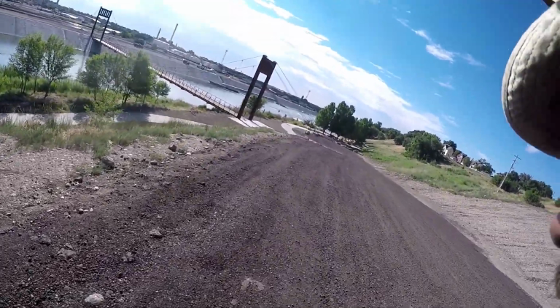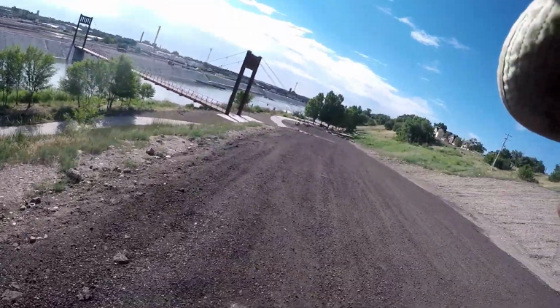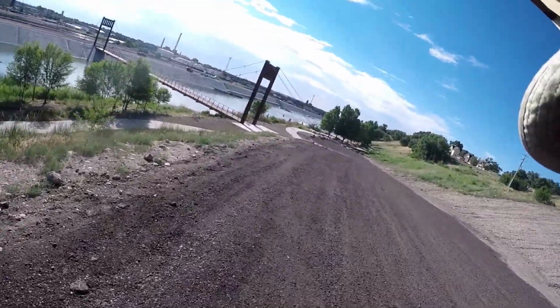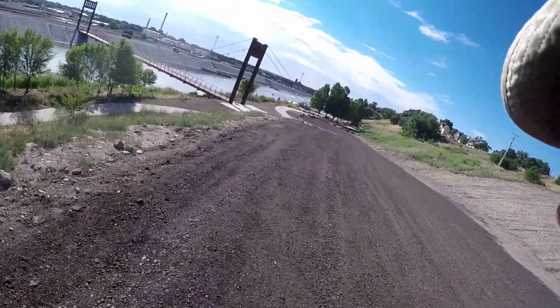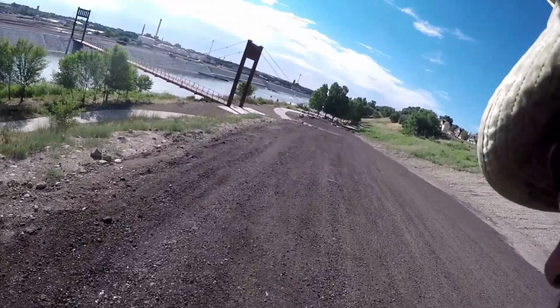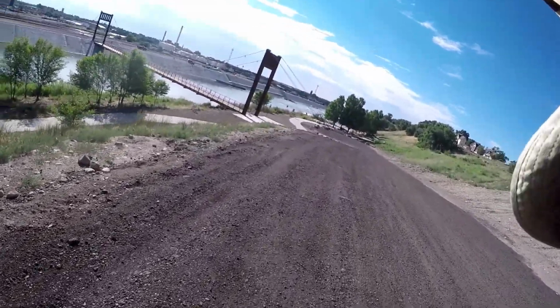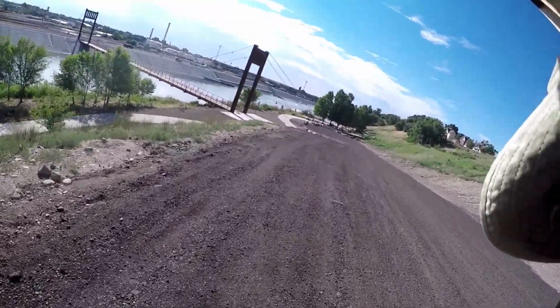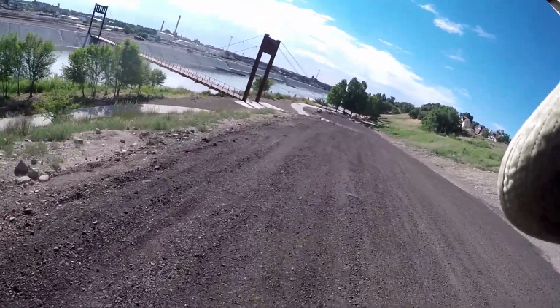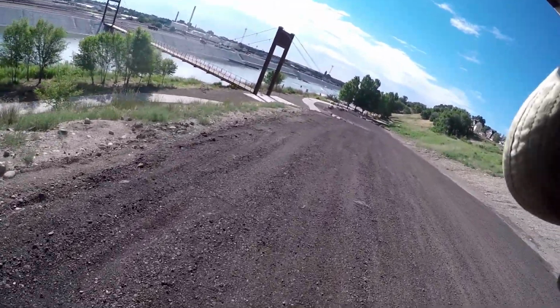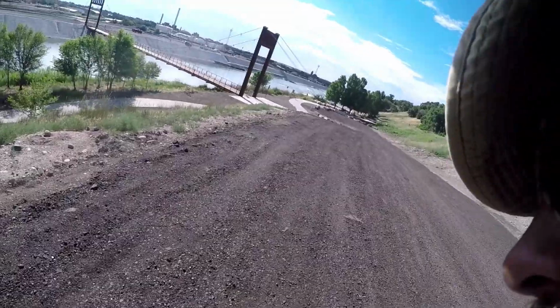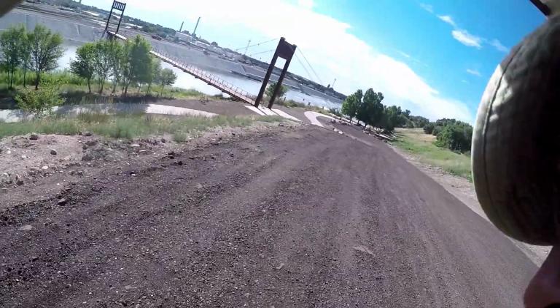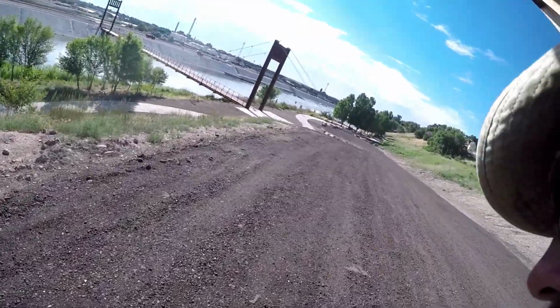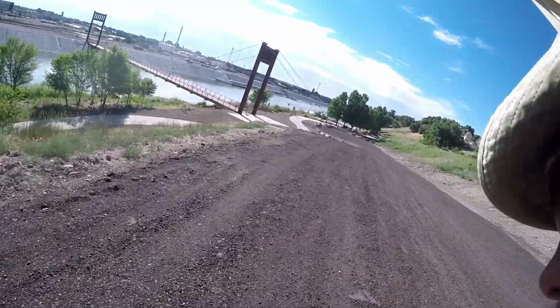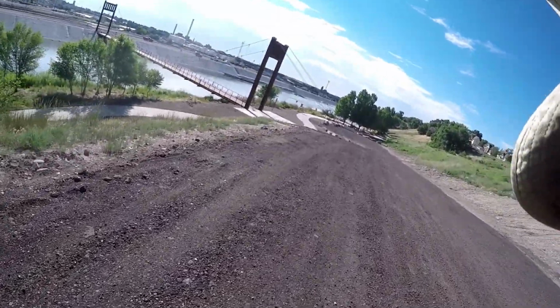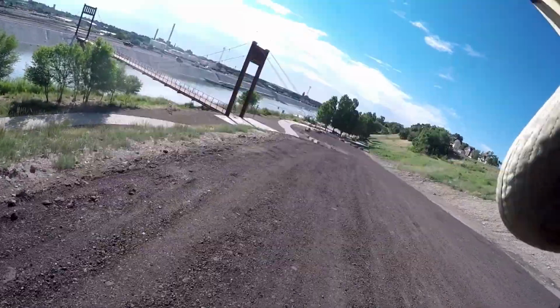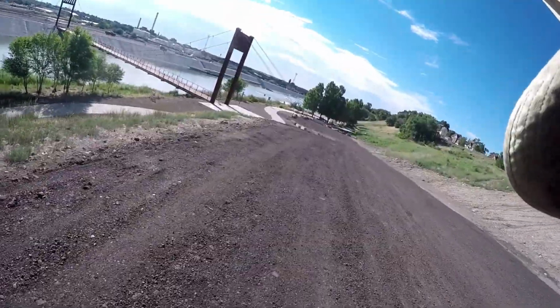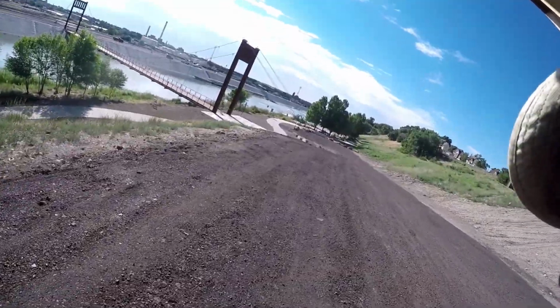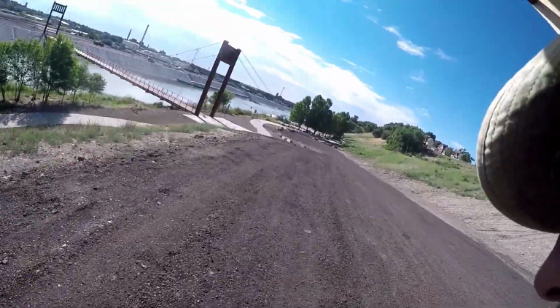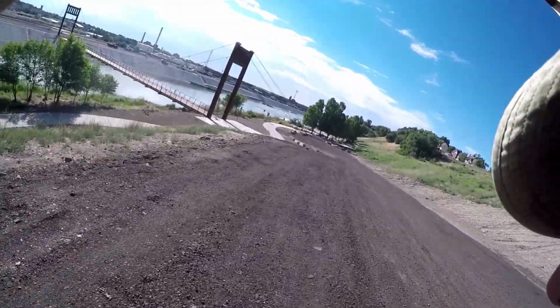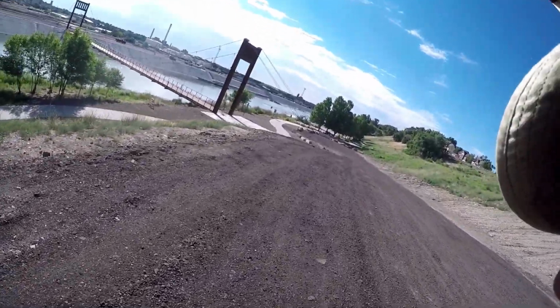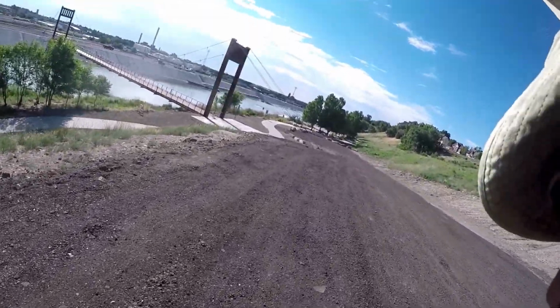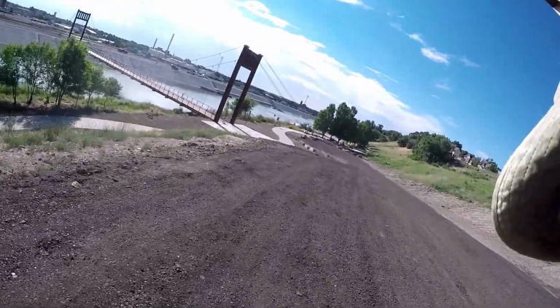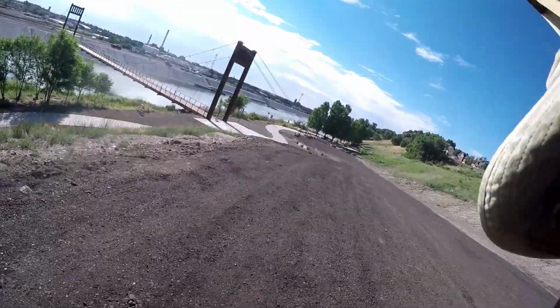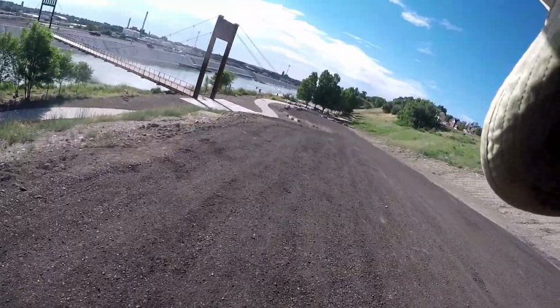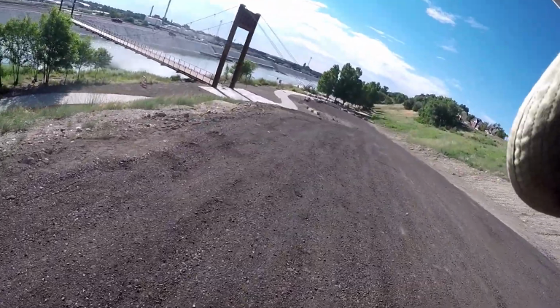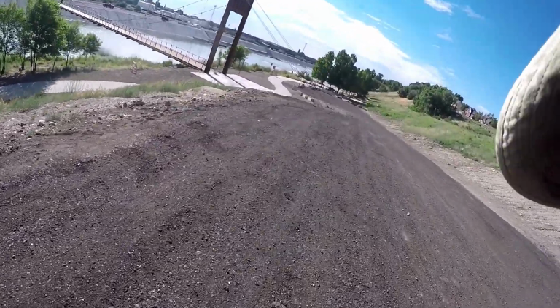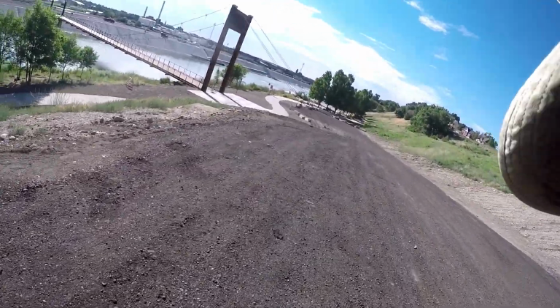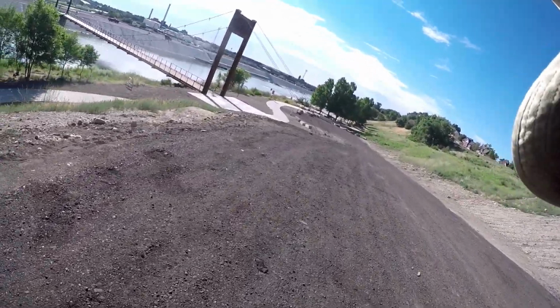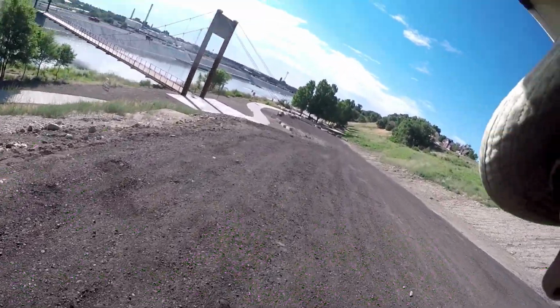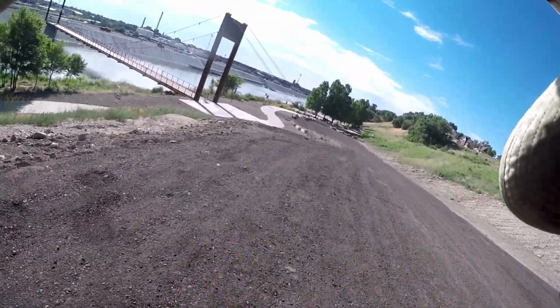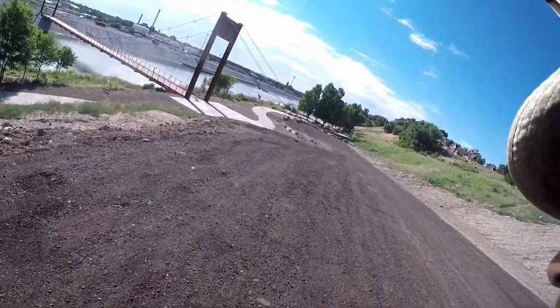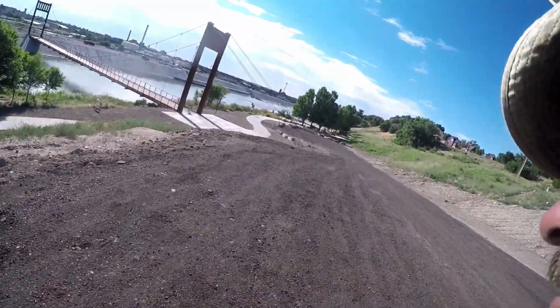Kind of weird, but I probably could just stand in the water — it's pretty shallow. I just want to get the boat out and test it, make sure that all the leaks are sealed up.